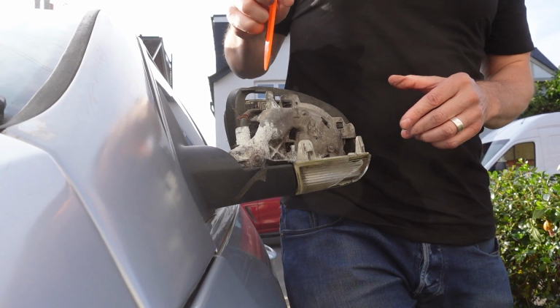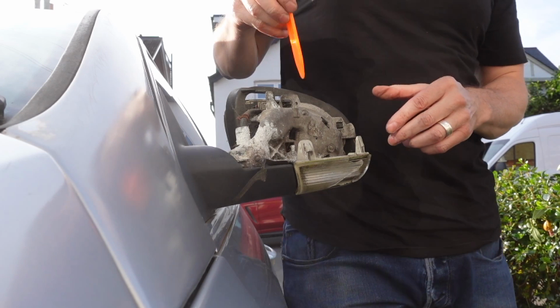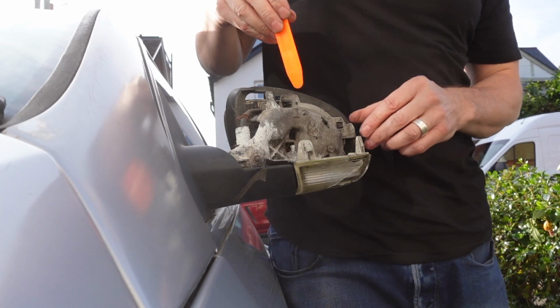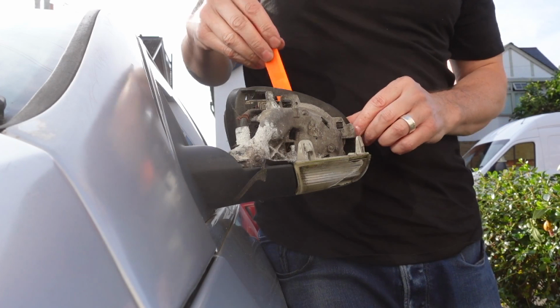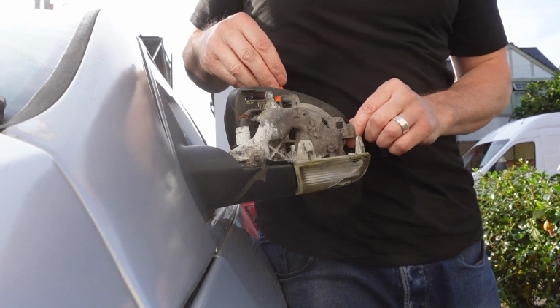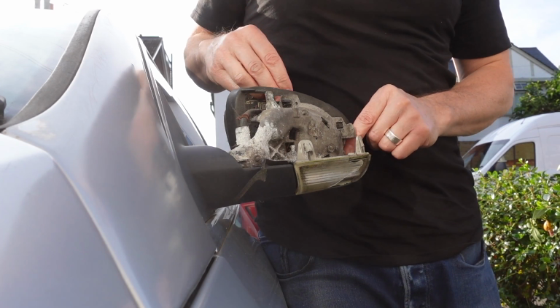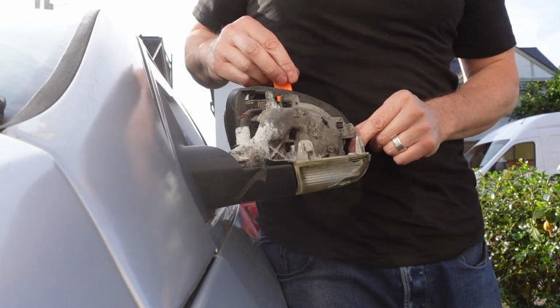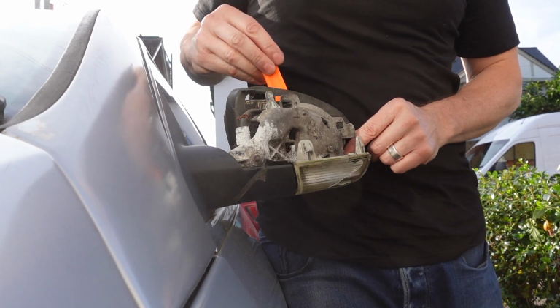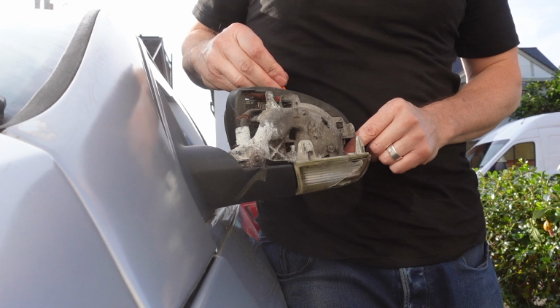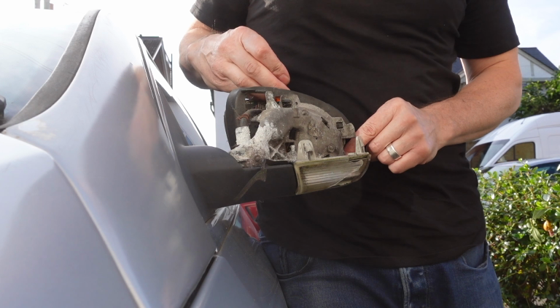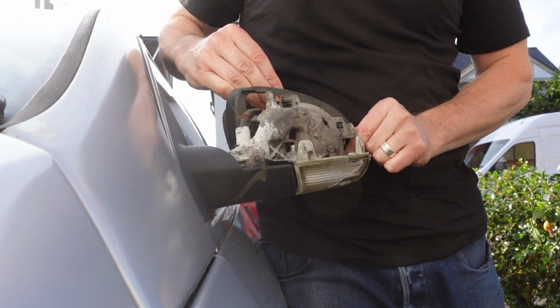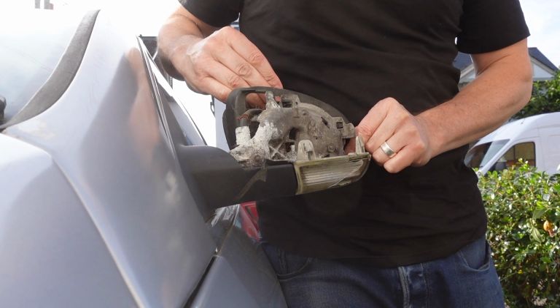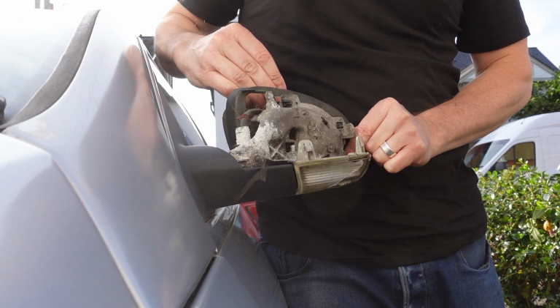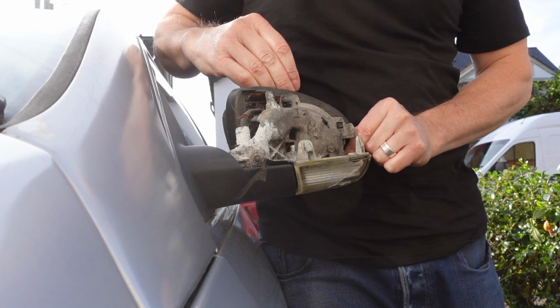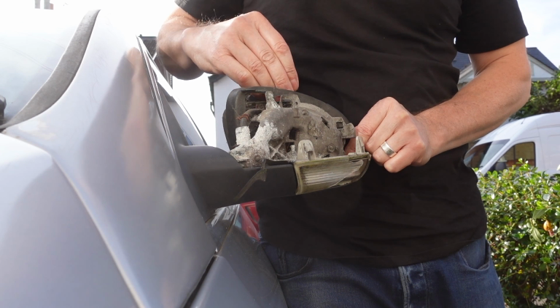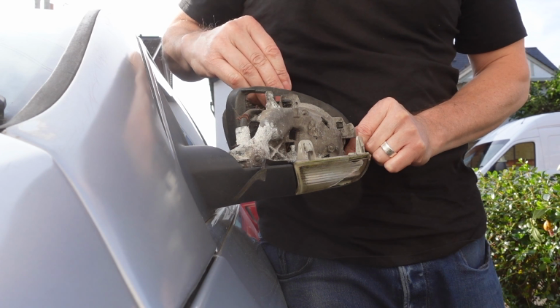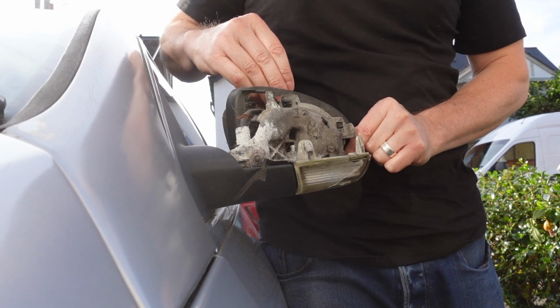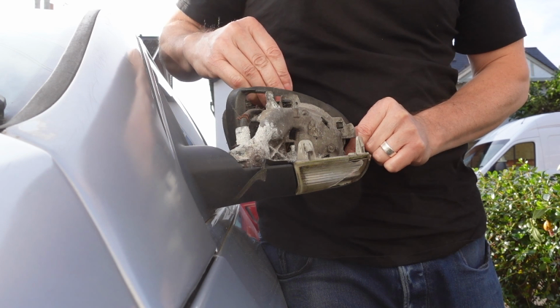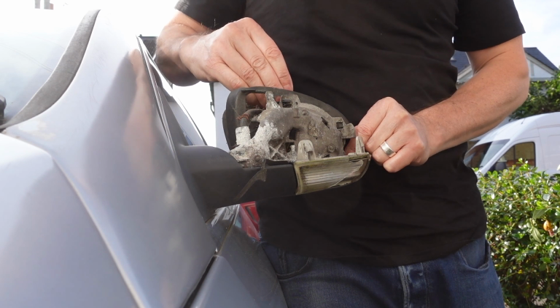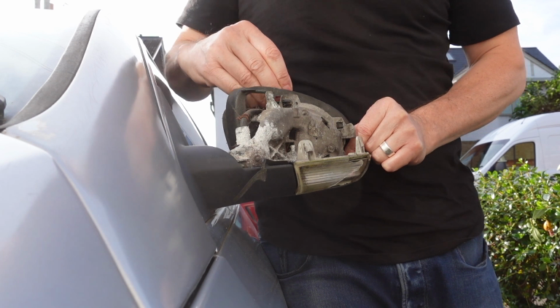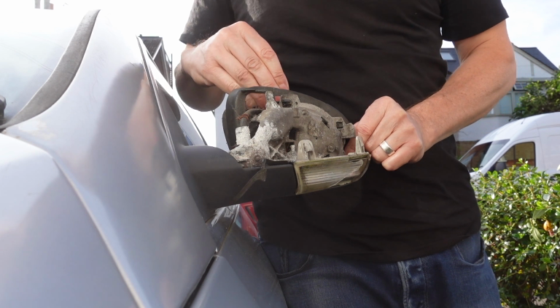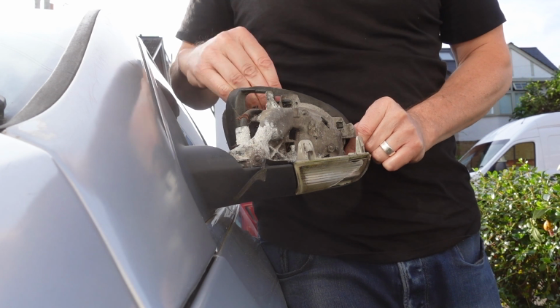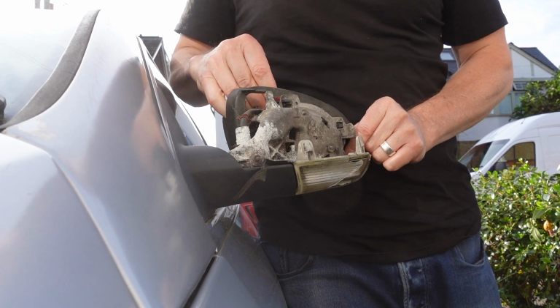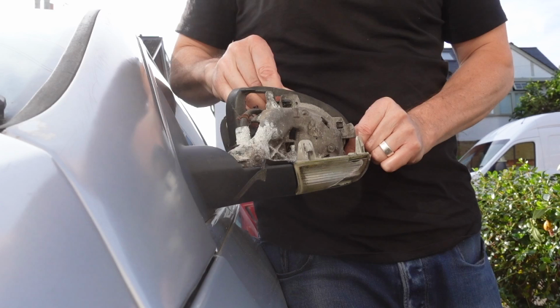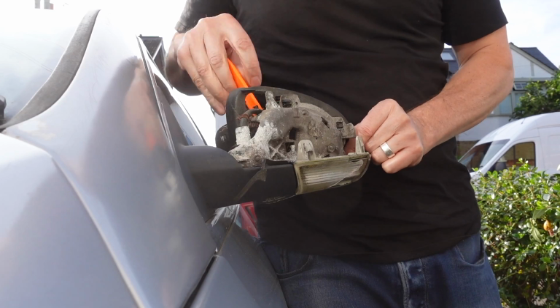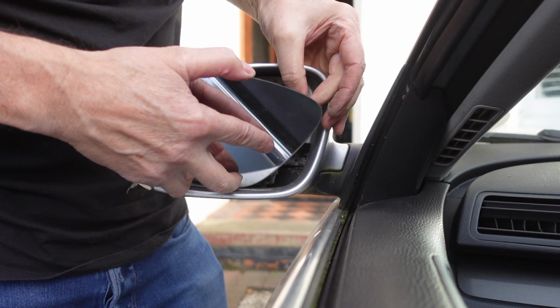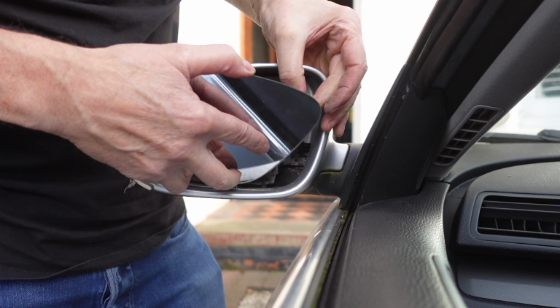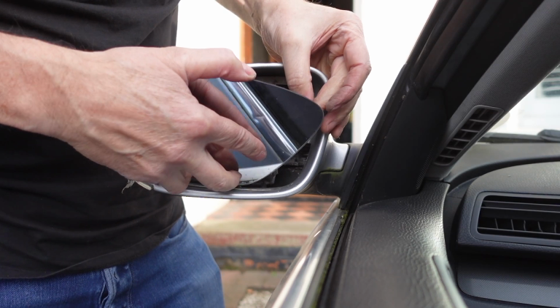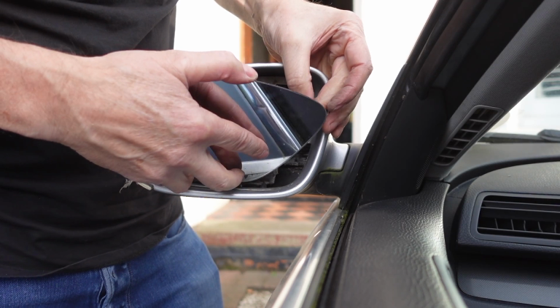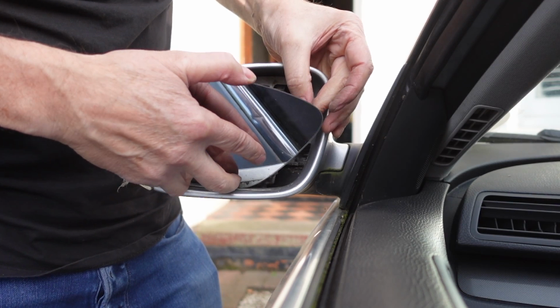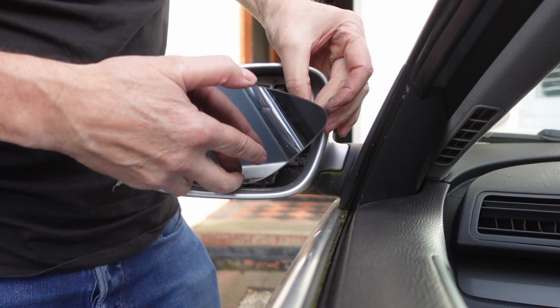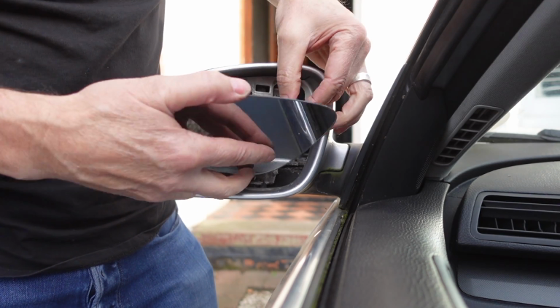Now I'm going to take the mirror off. I'm getting the plastic tool just behind it to lever it off and it just unclips. I've unplugged the mirror heater component plug.